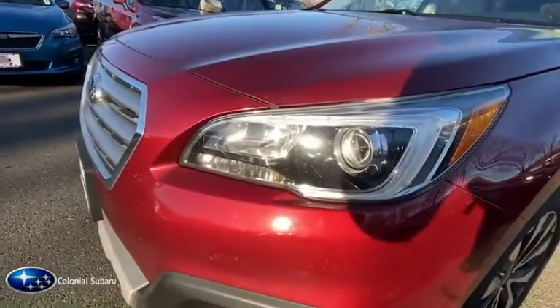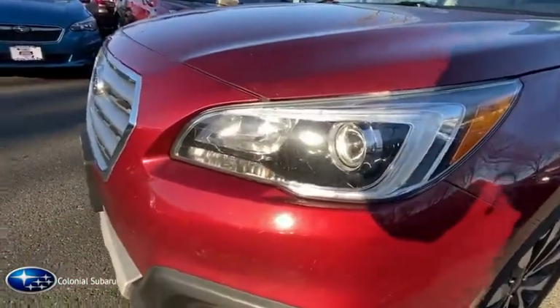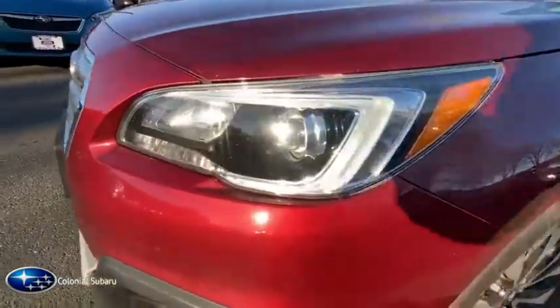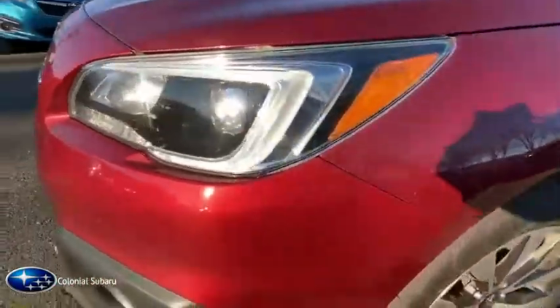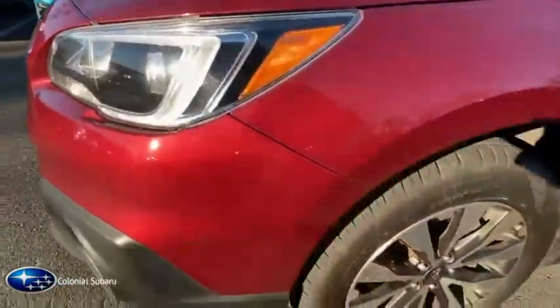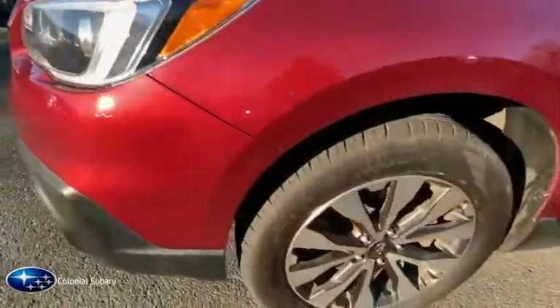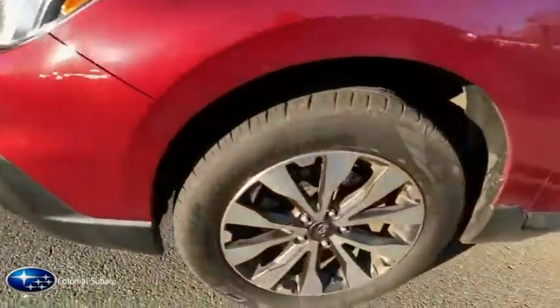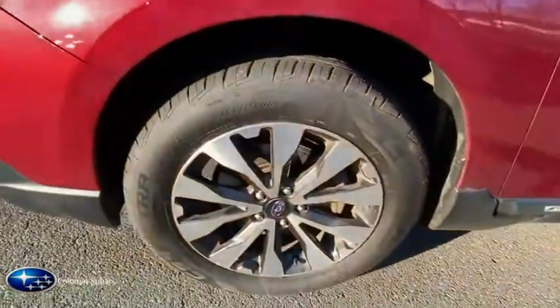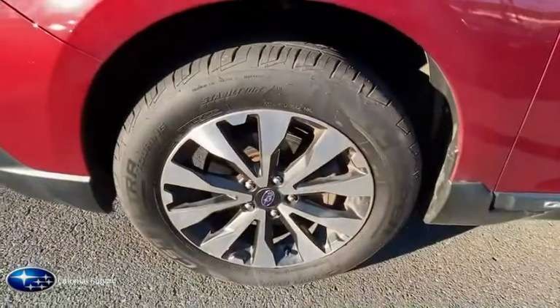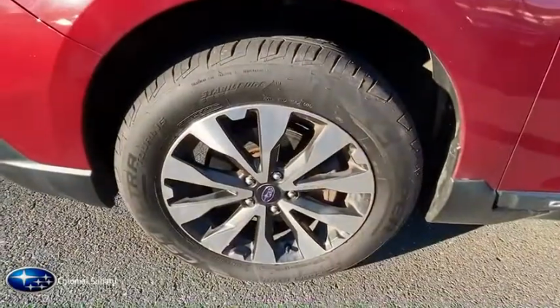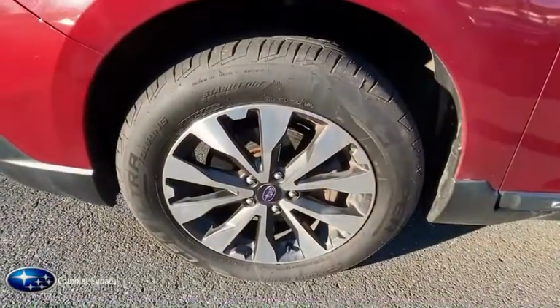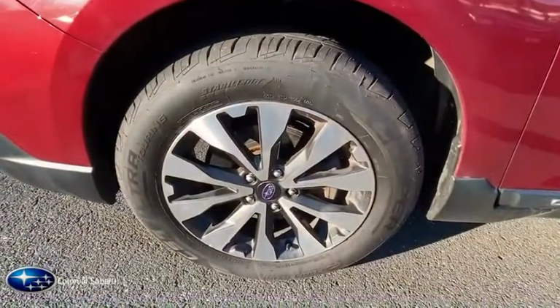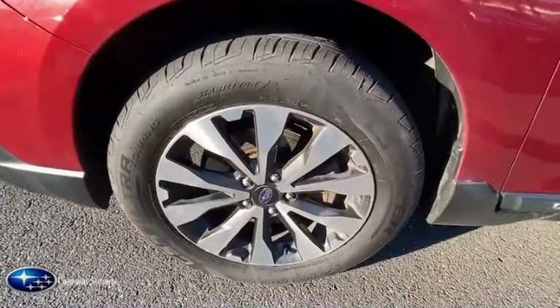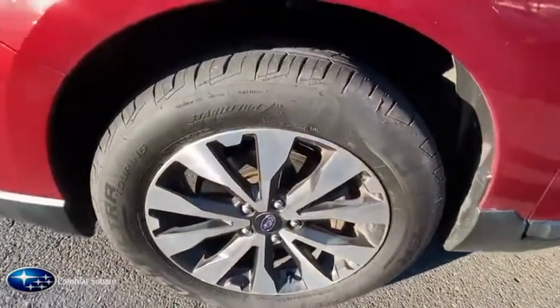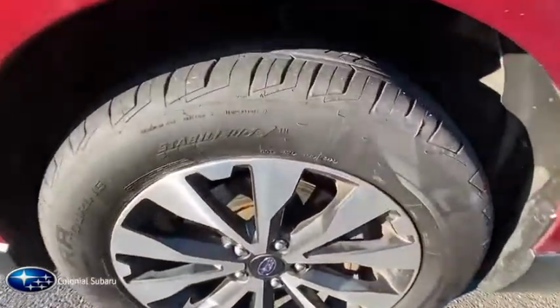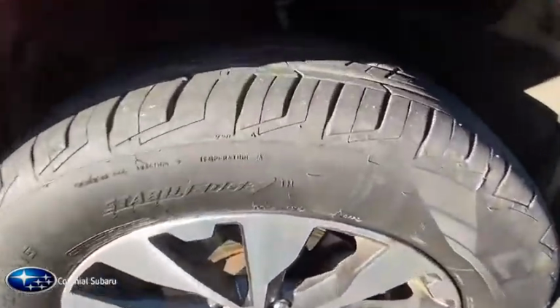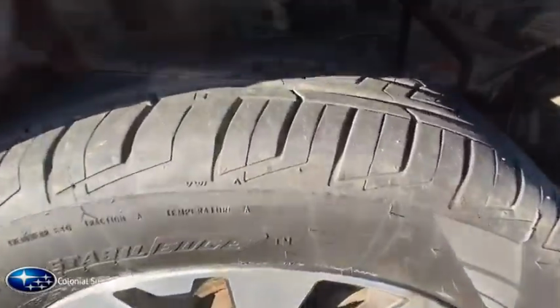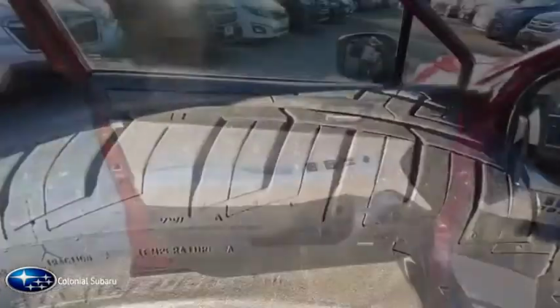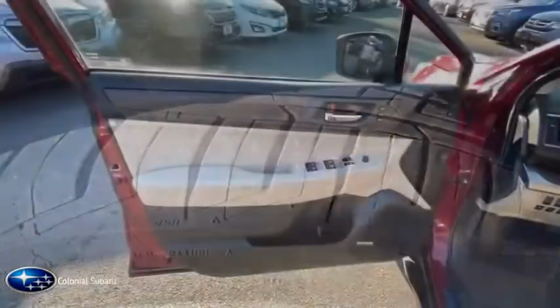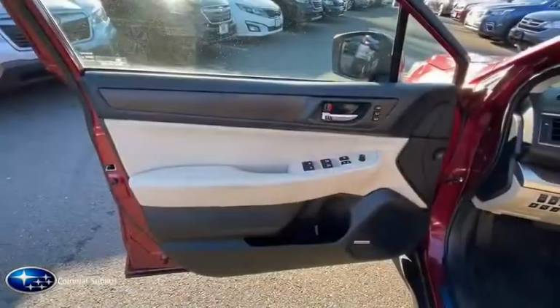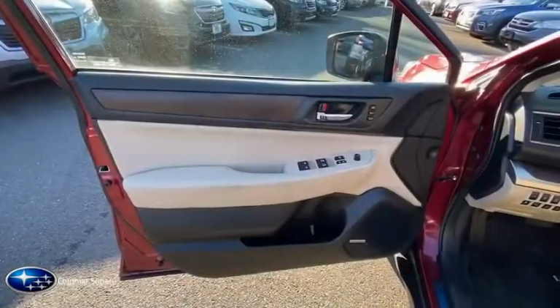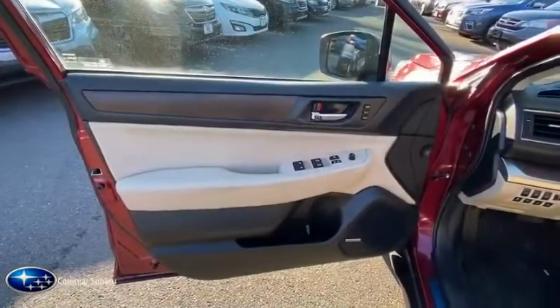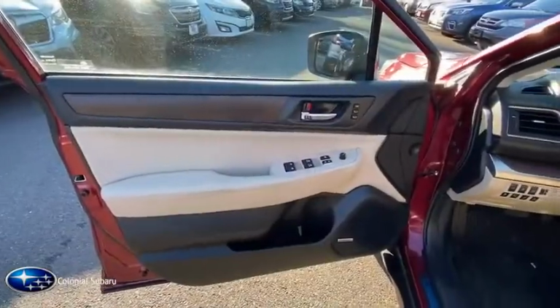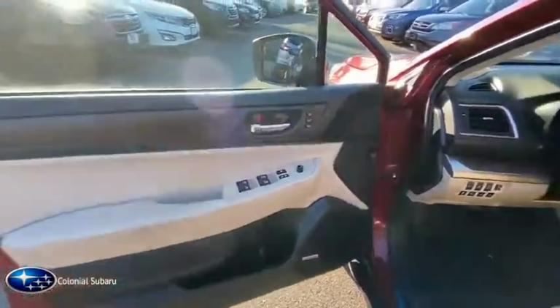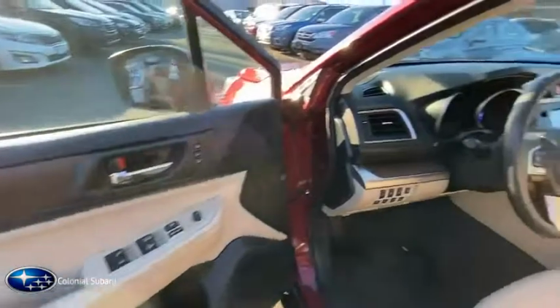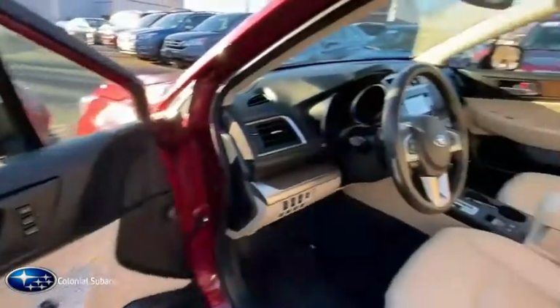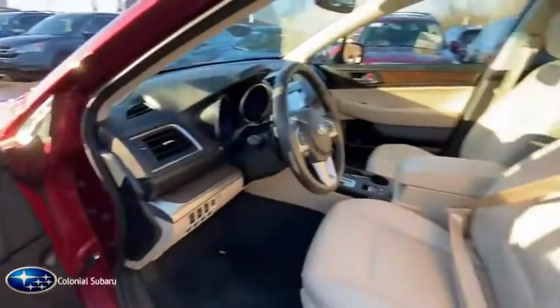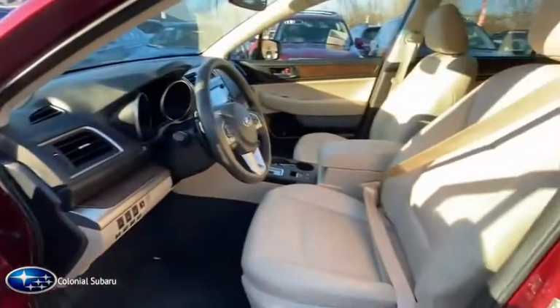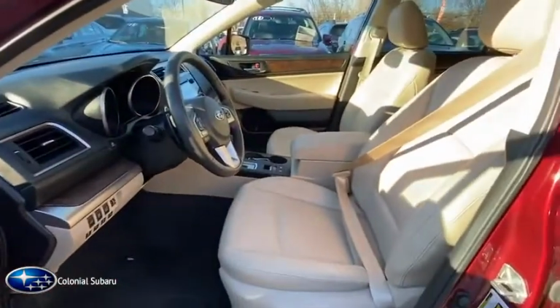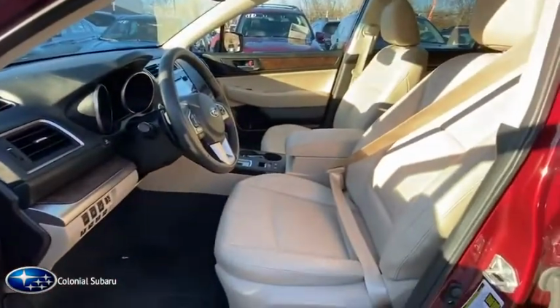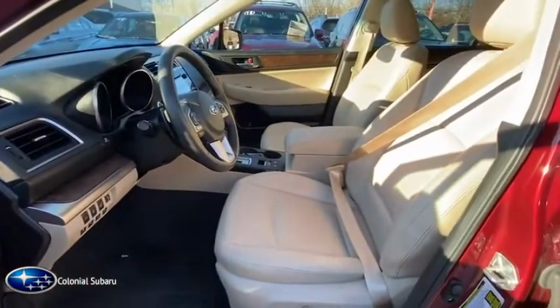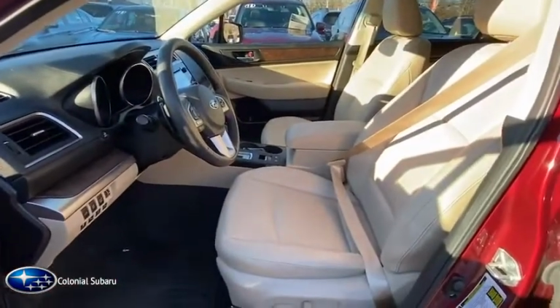Fog lights, power locks, power windows, CD player, security system, clock, satellite radio, dual-zone climate control, tilt steering wheel, power mirrors.